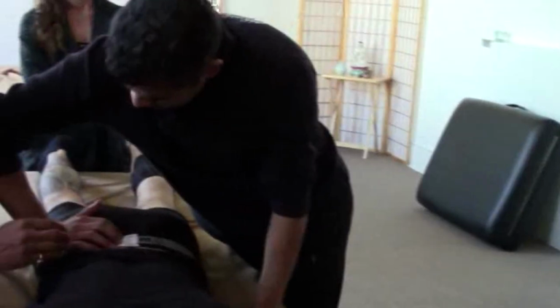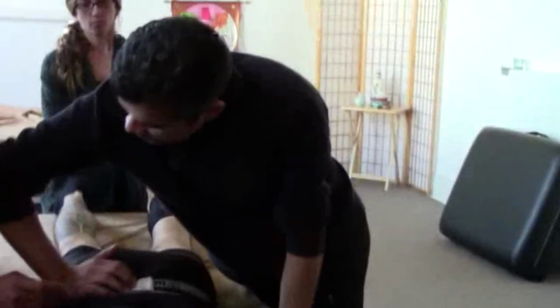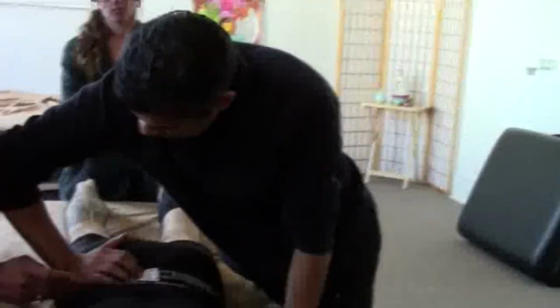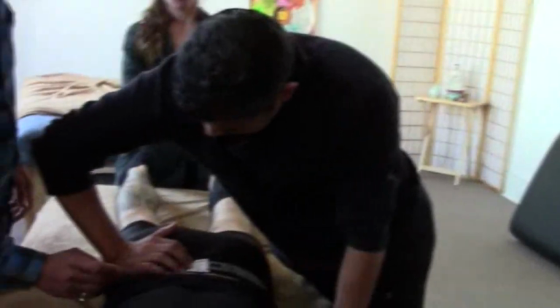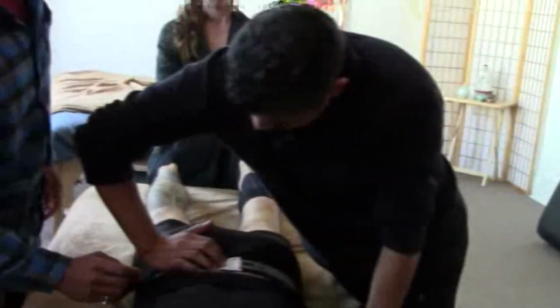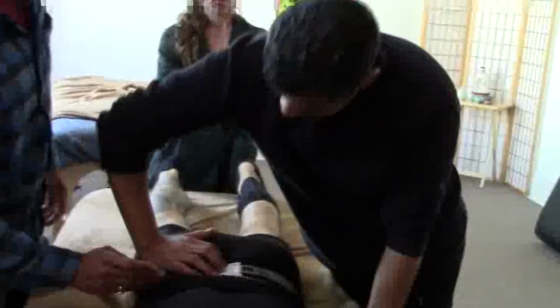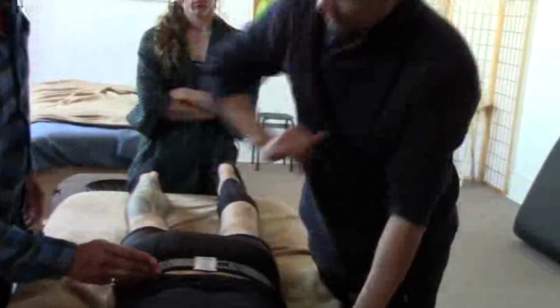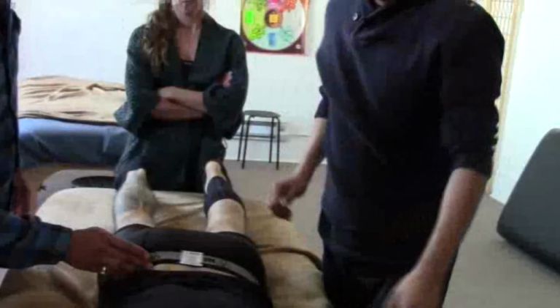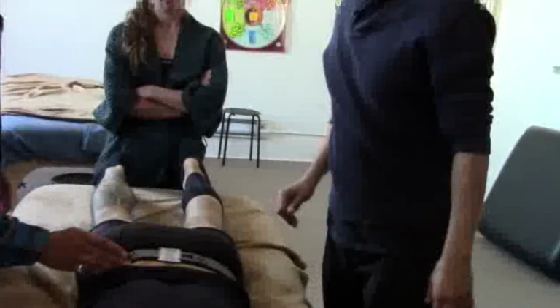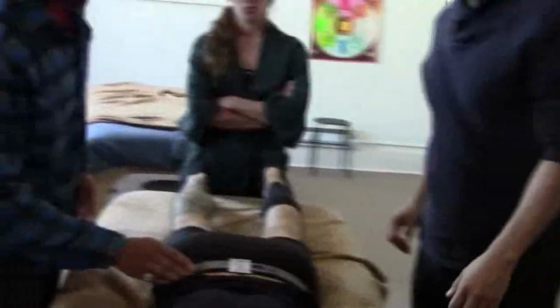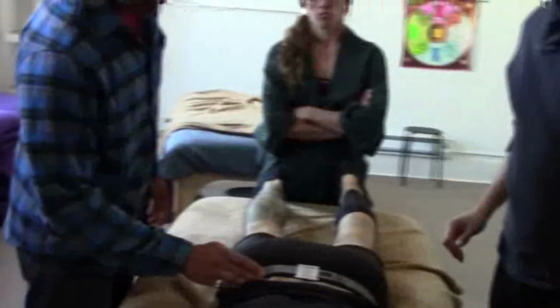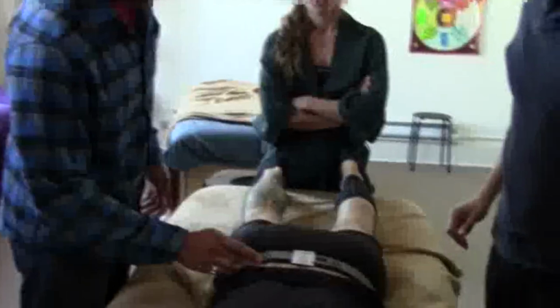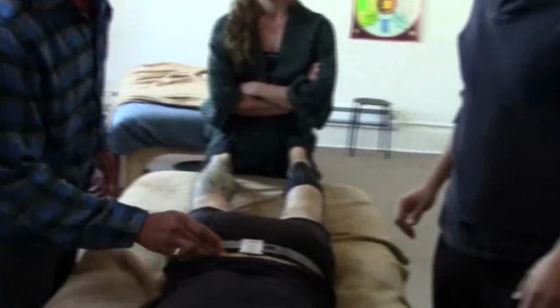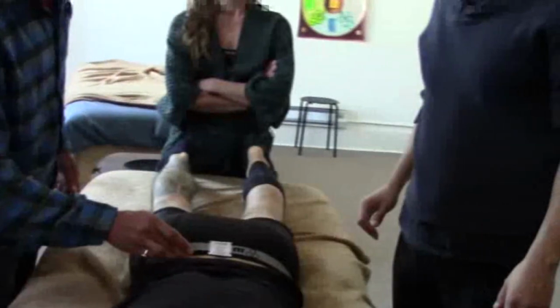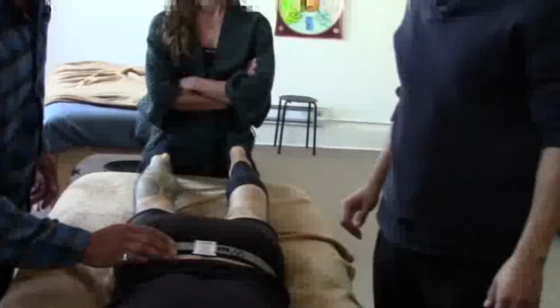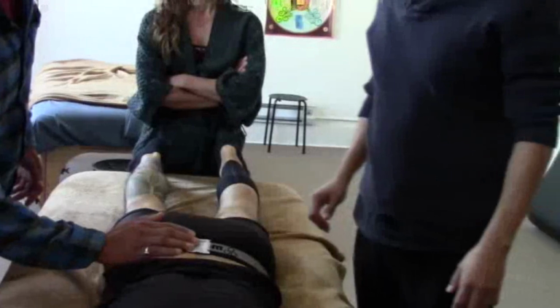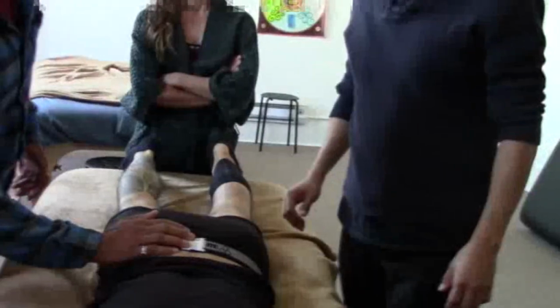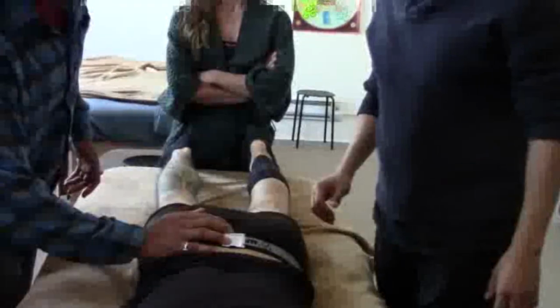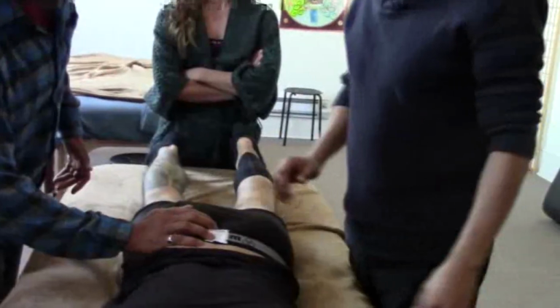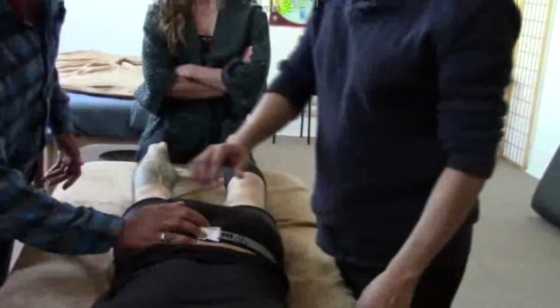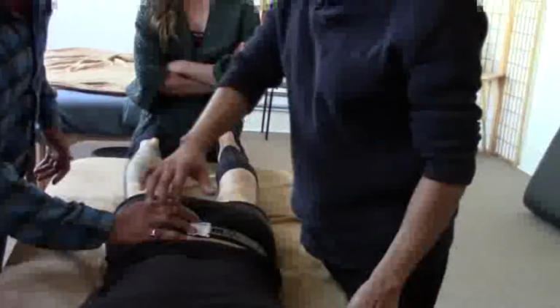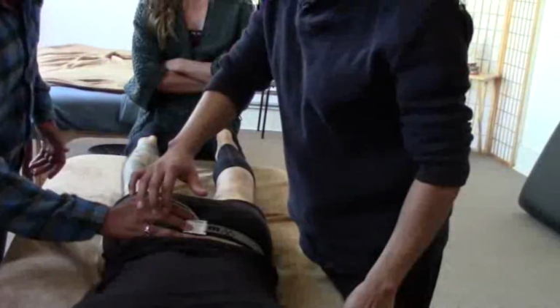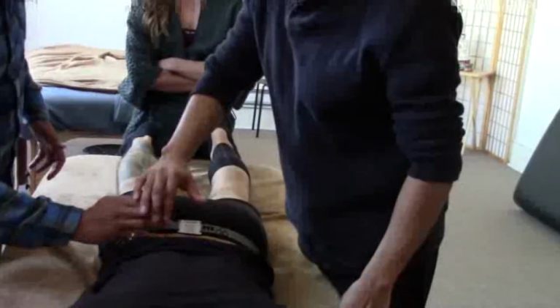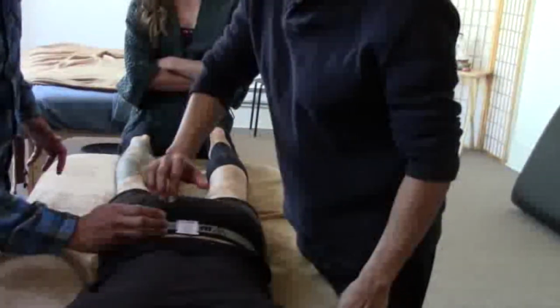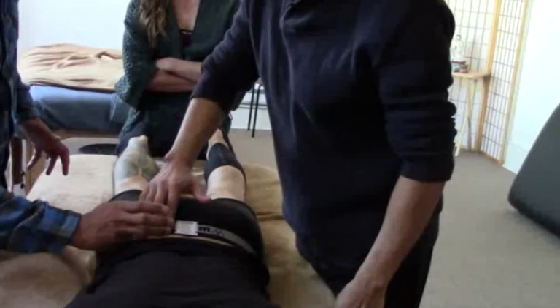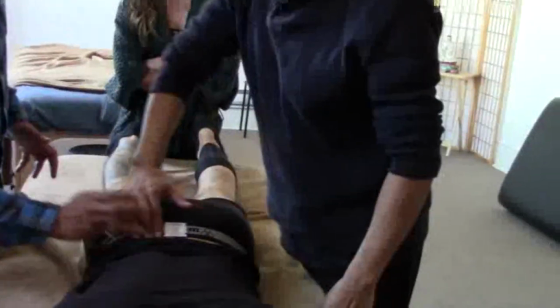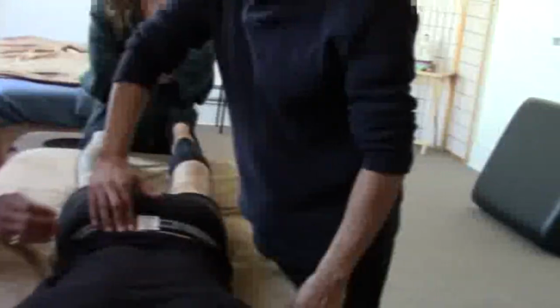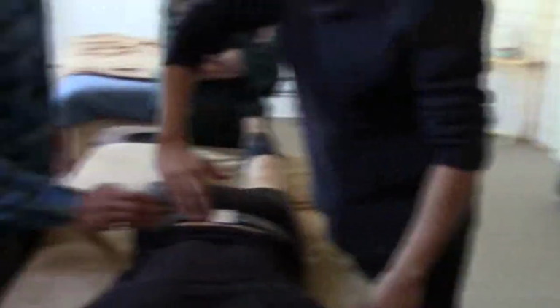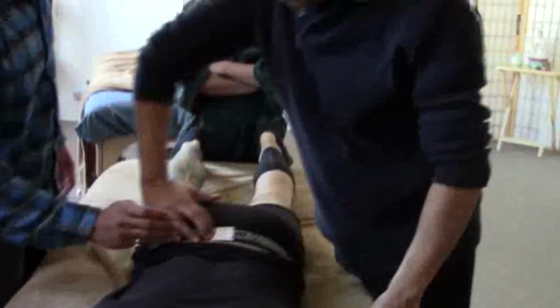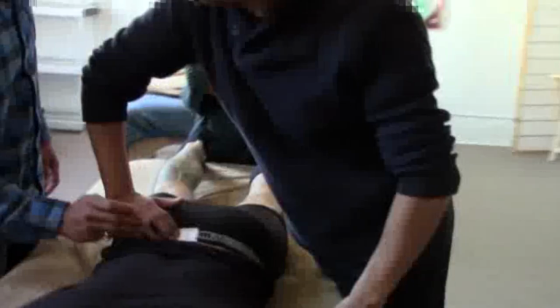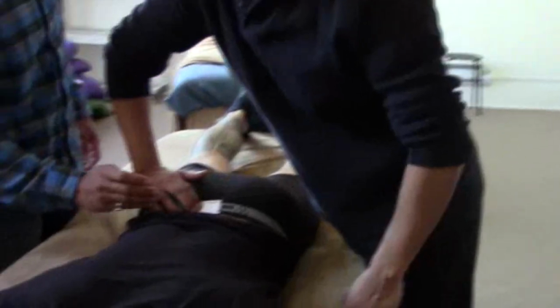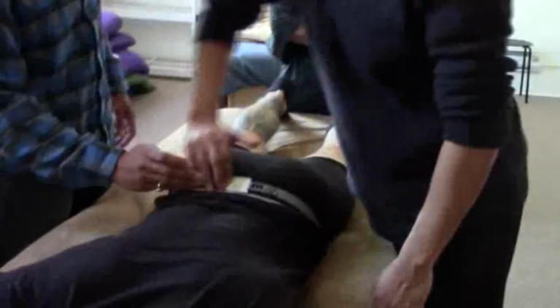Here we go, right in here. I found that by finding PSIS, and then medial. Gotcha.